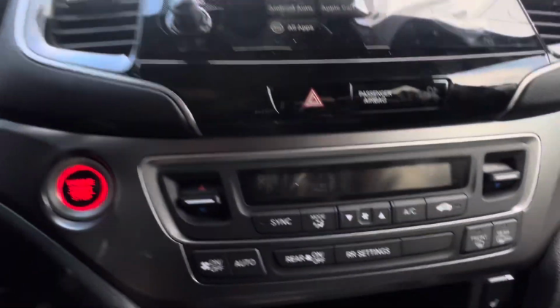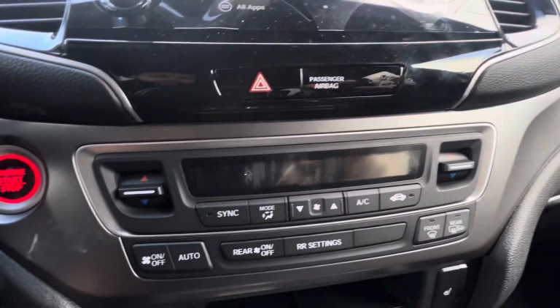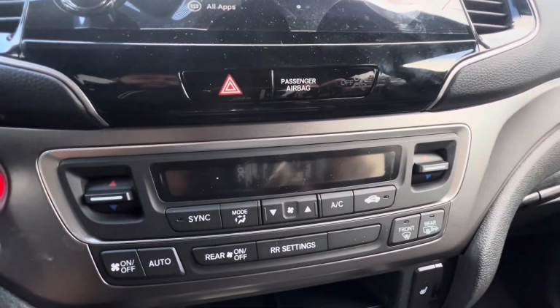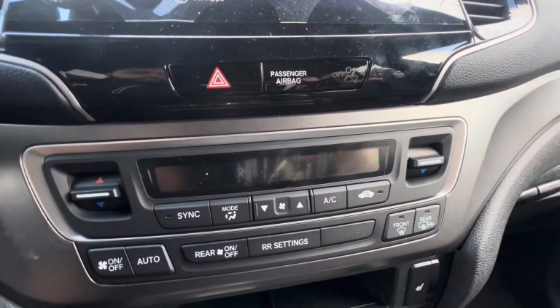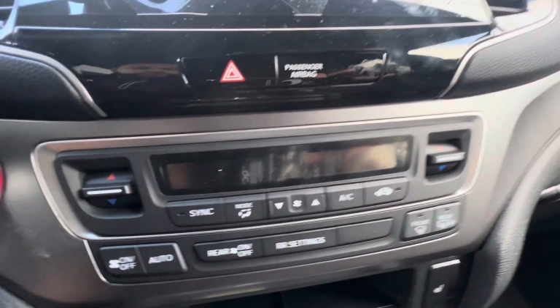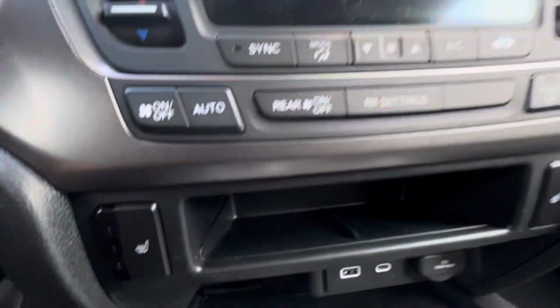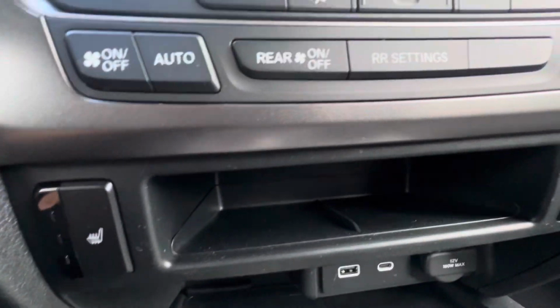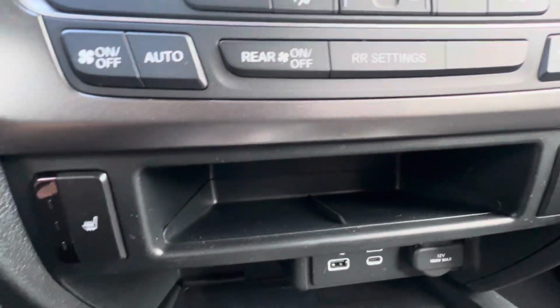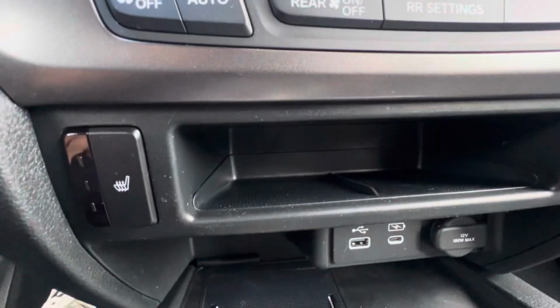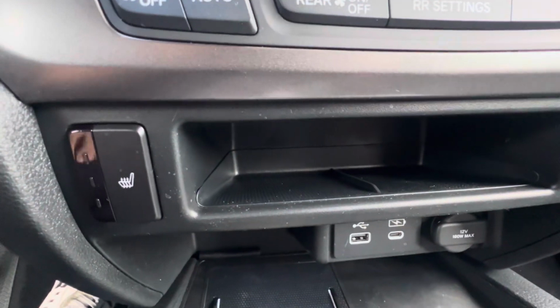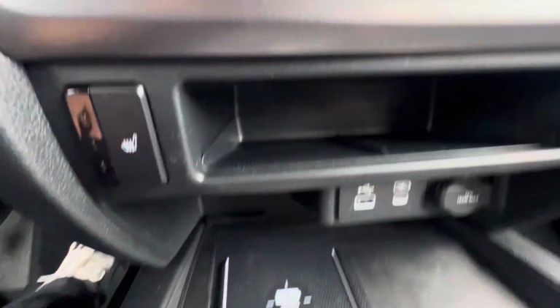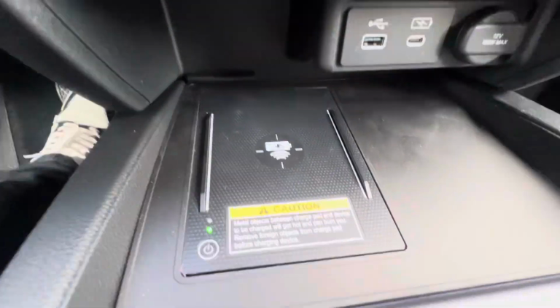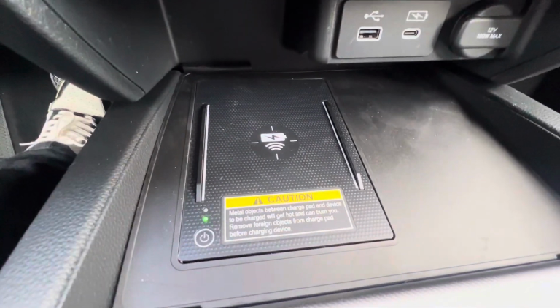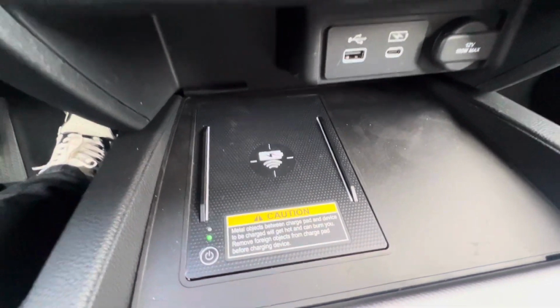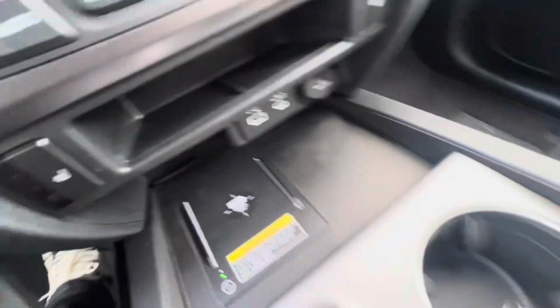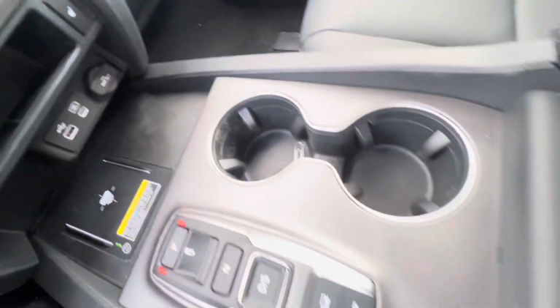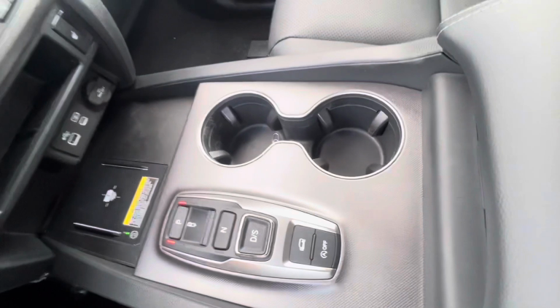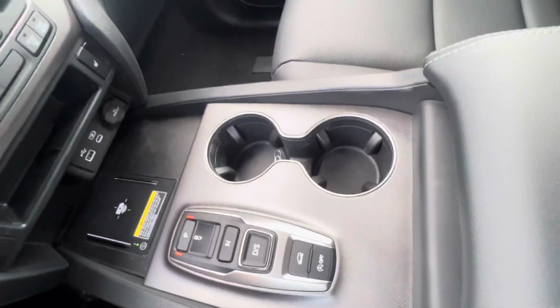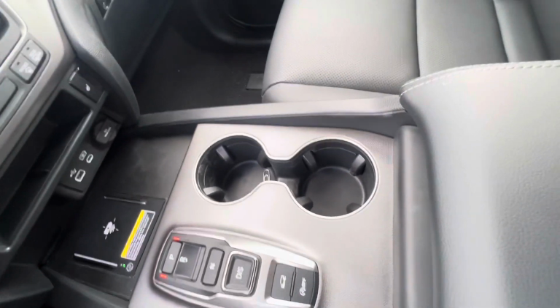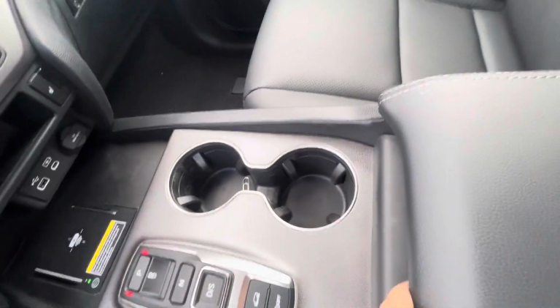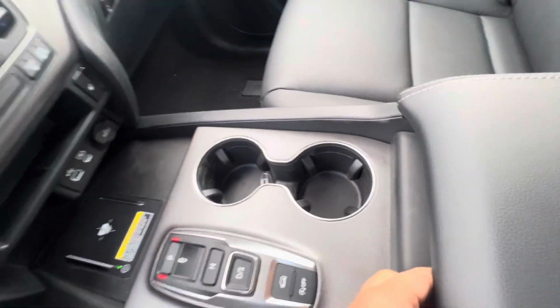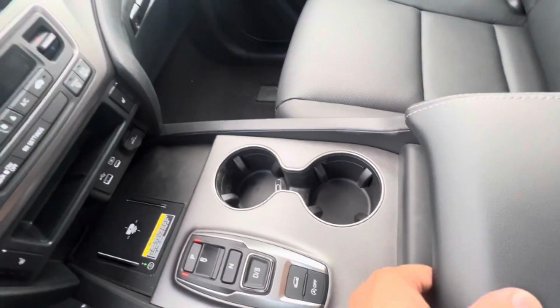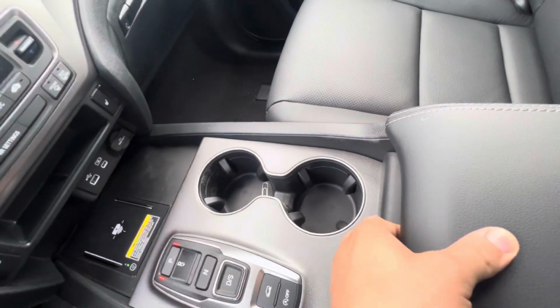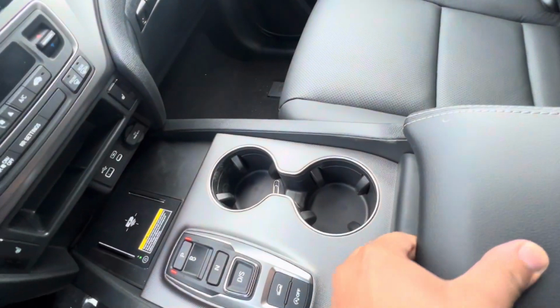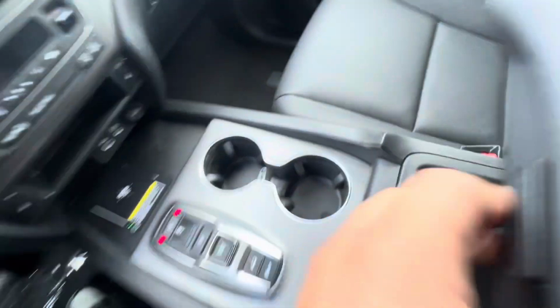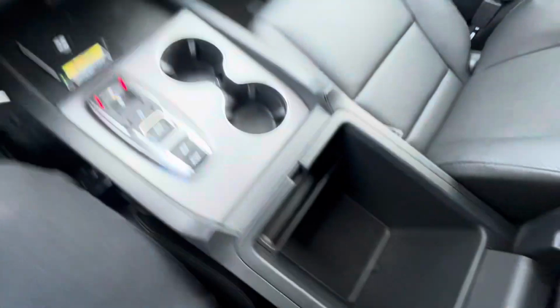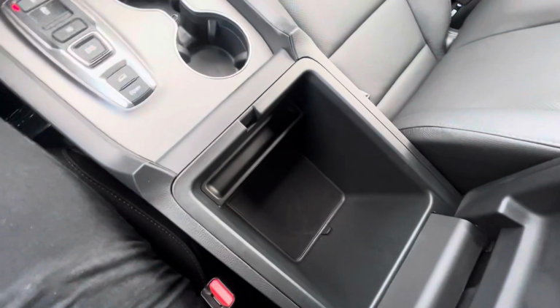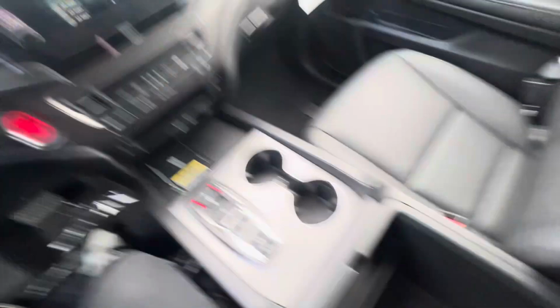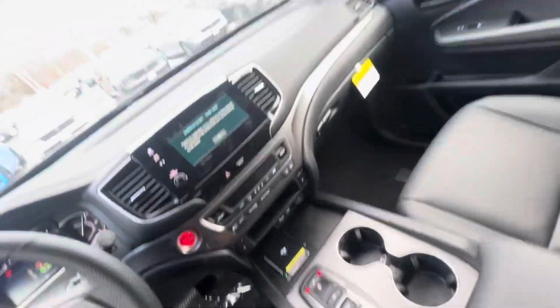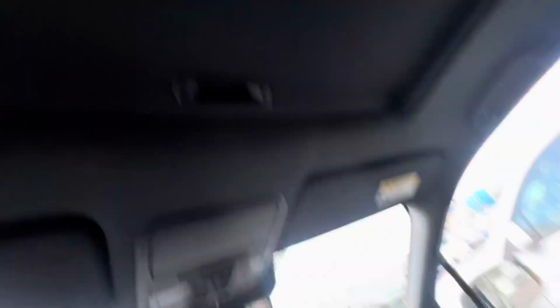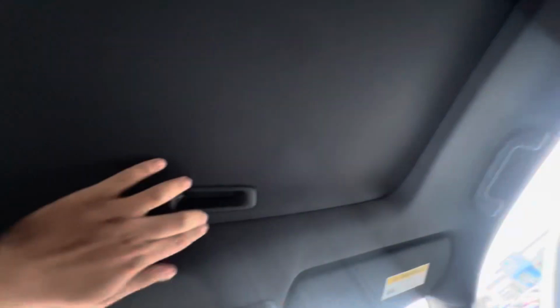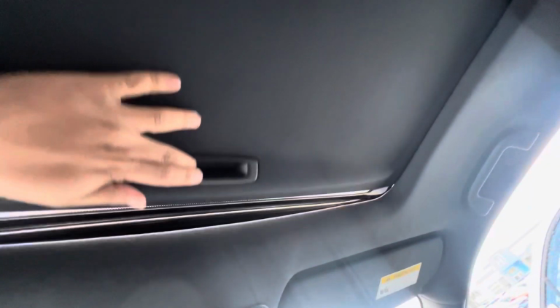Over here you have your climate control, and you also have heated seats, a wireless phone charging pad, two cup holders, extra storage space in here, and a sunroof.